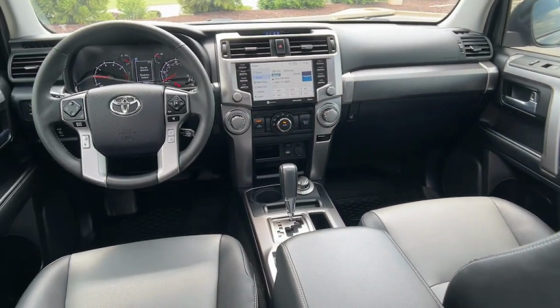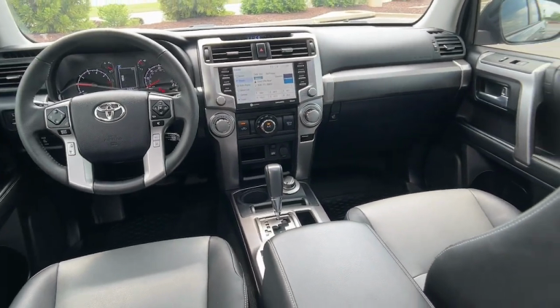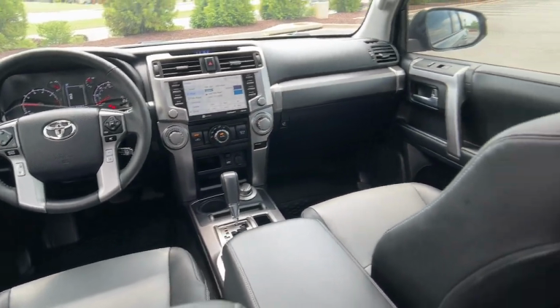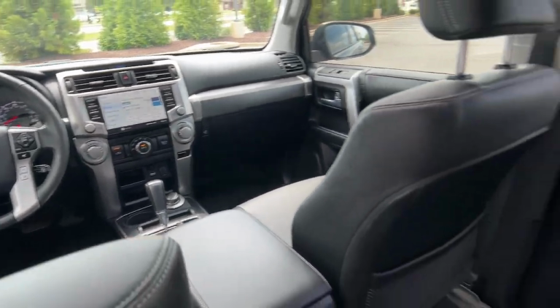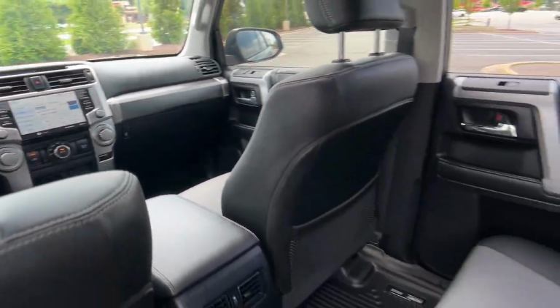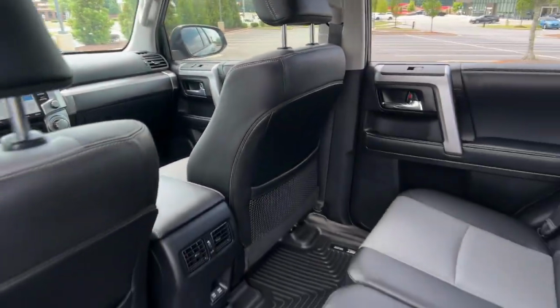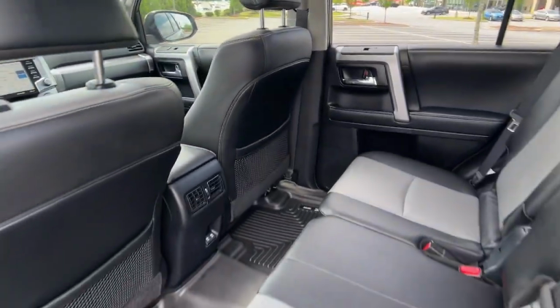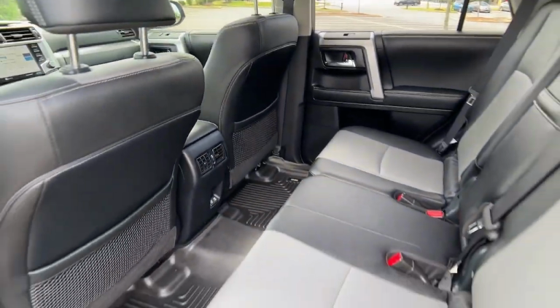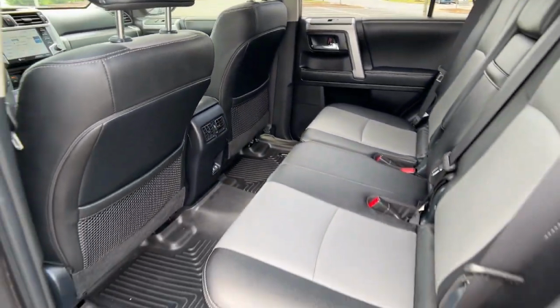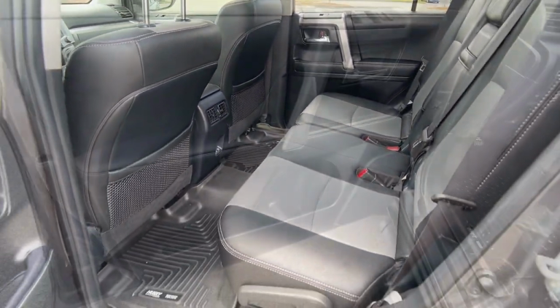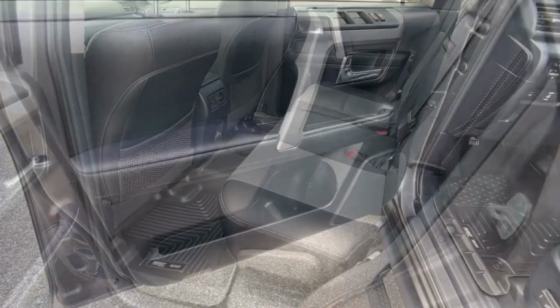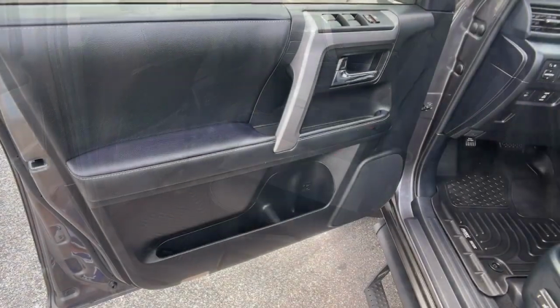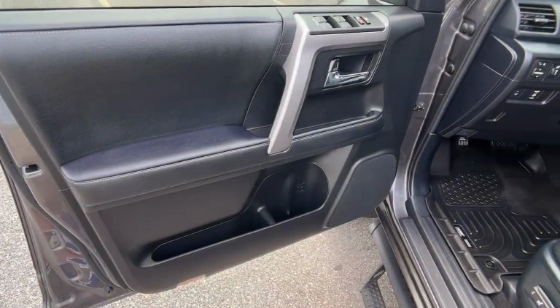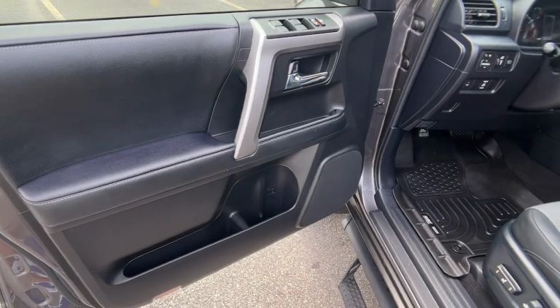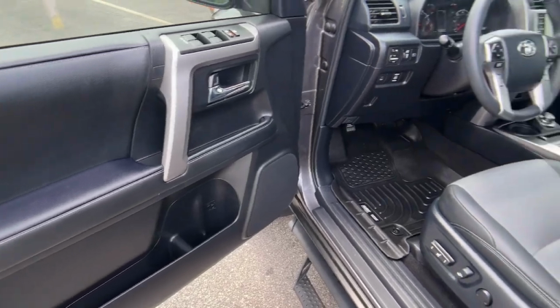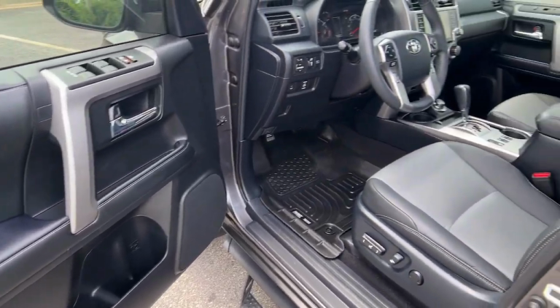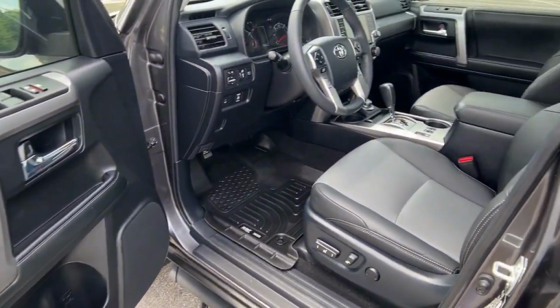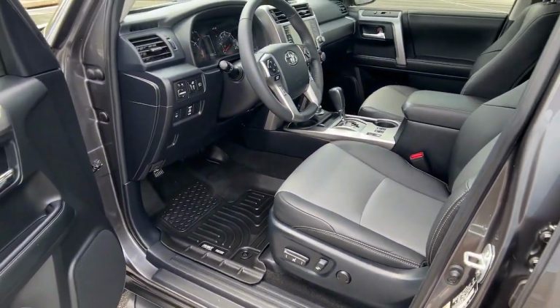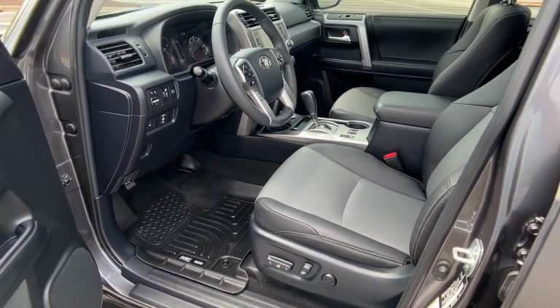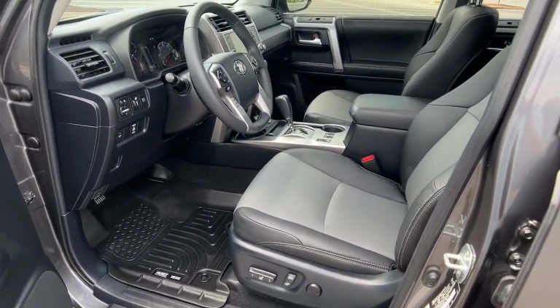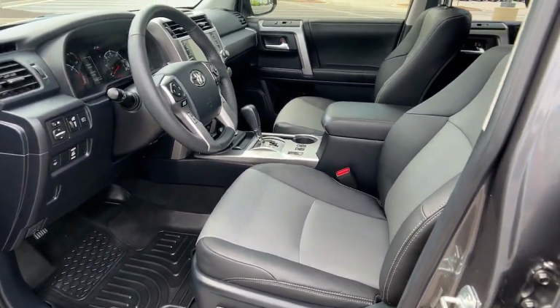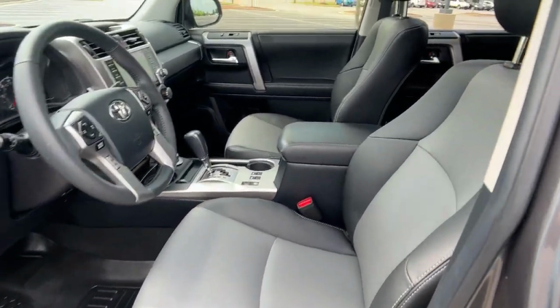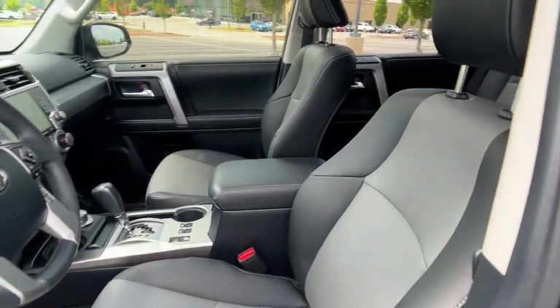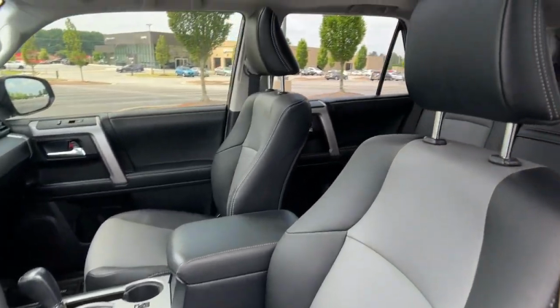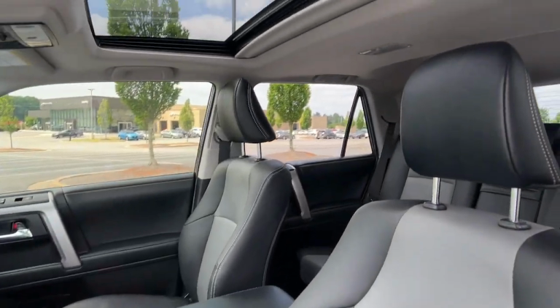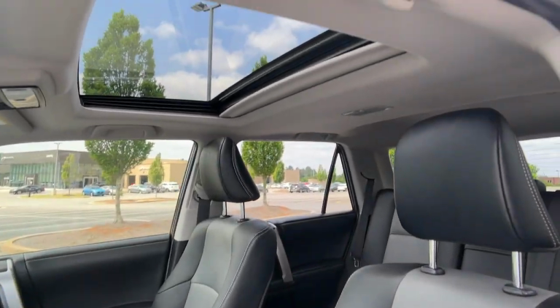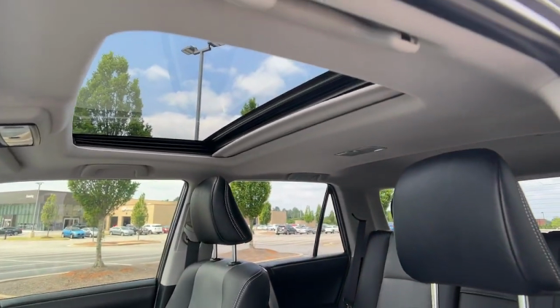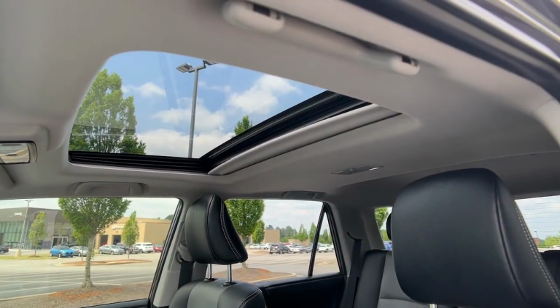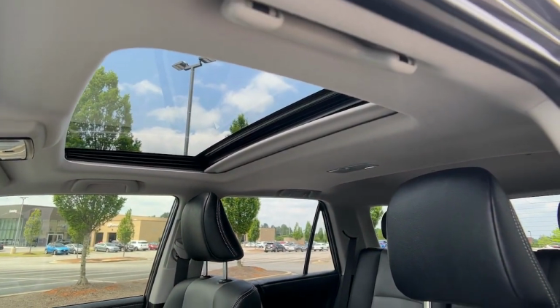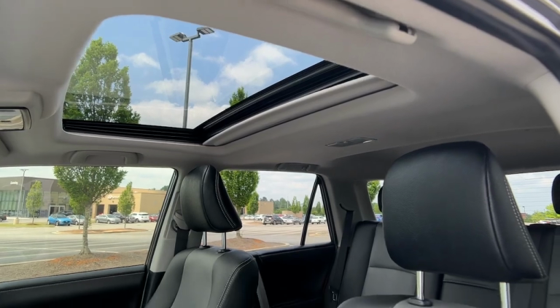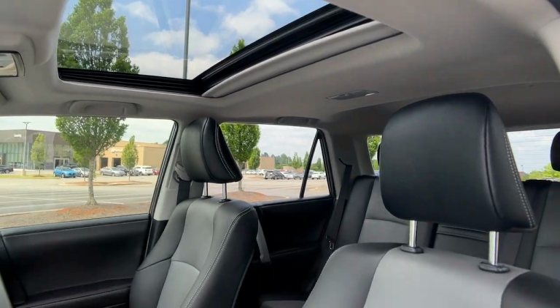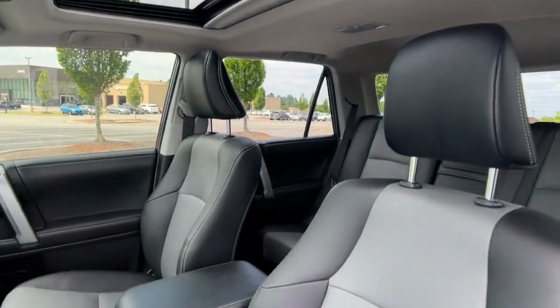Make every off-road adventure all it can be in this capable 4Runner. From its rugged trail-focused design to its comfortable interior, this is the go-to vehicle for your outdoor lifestyle.